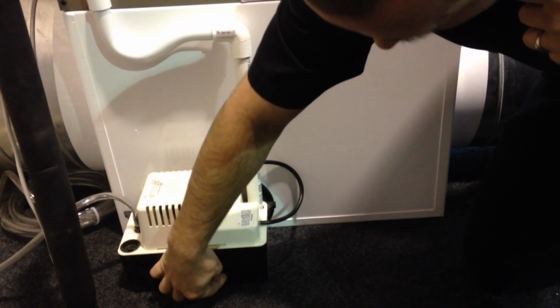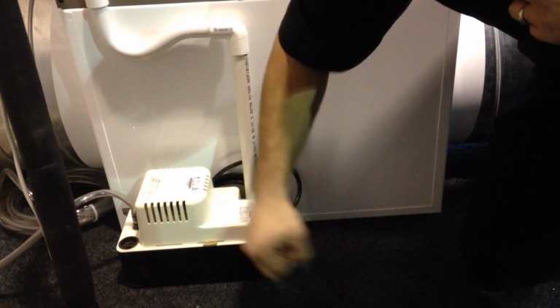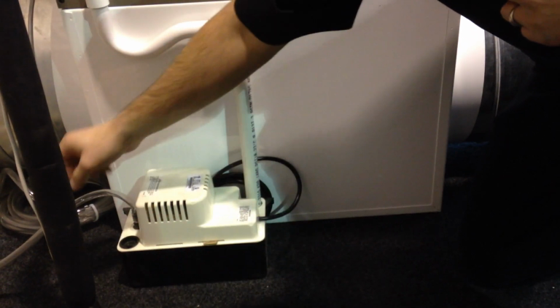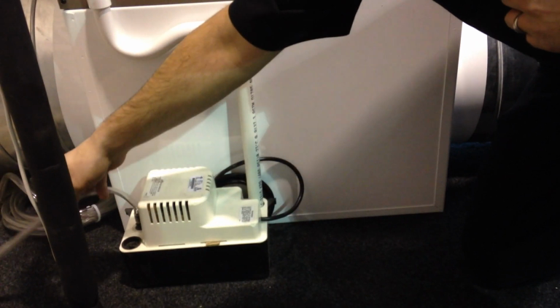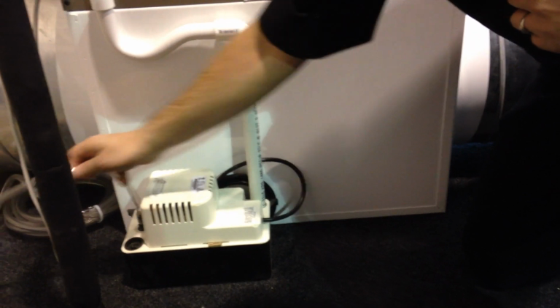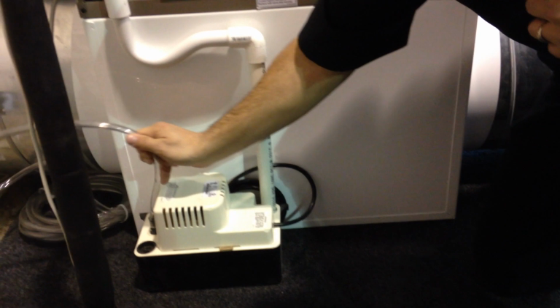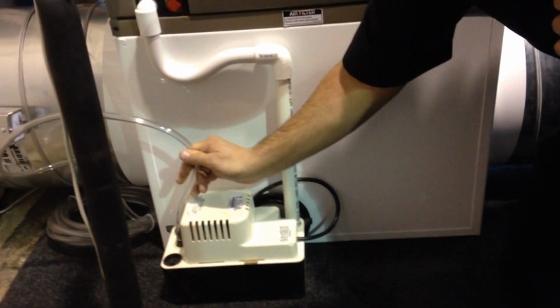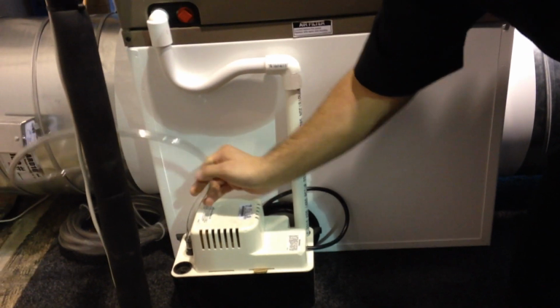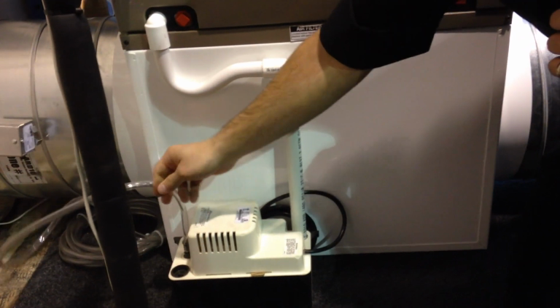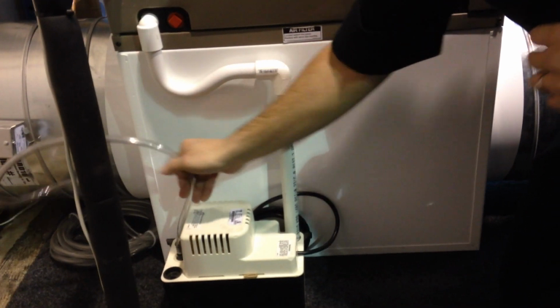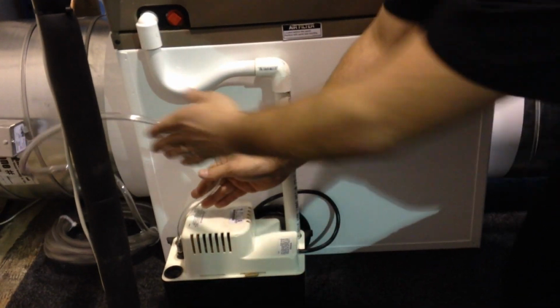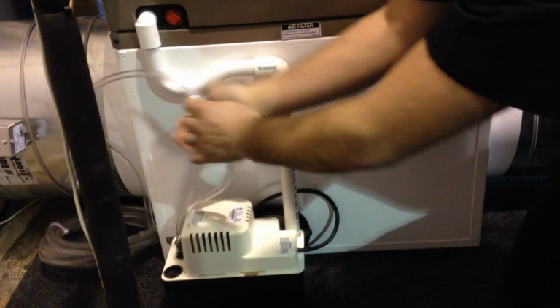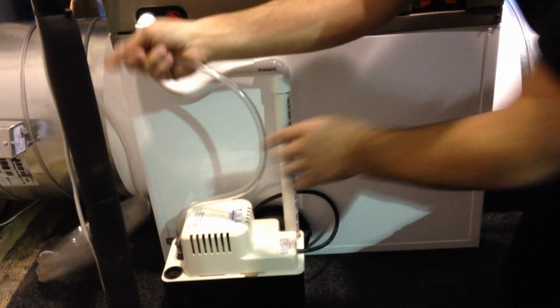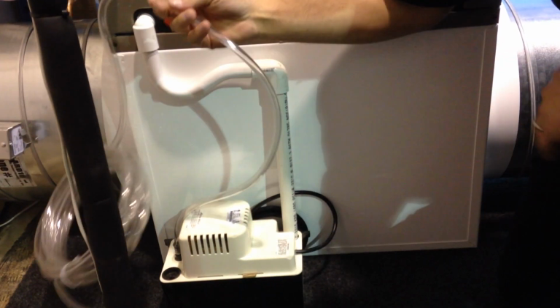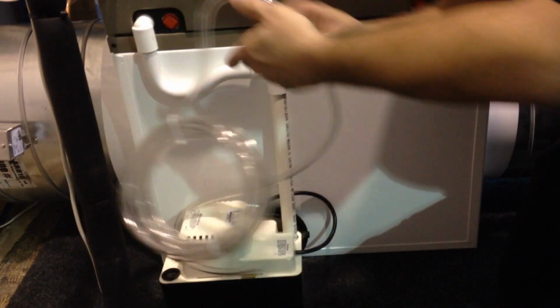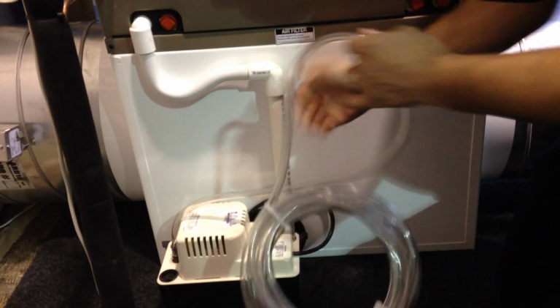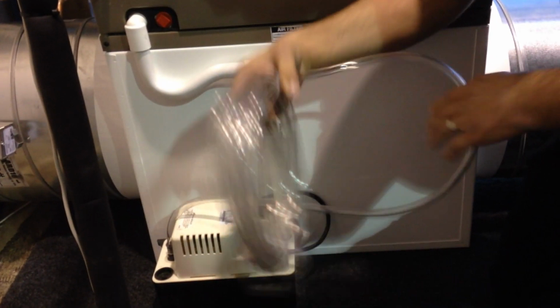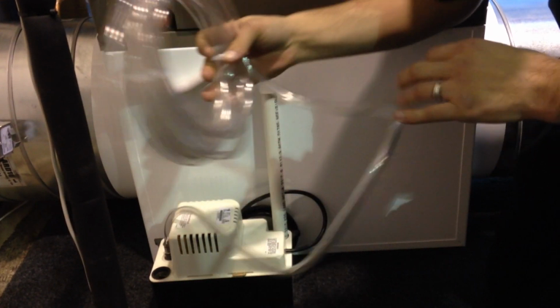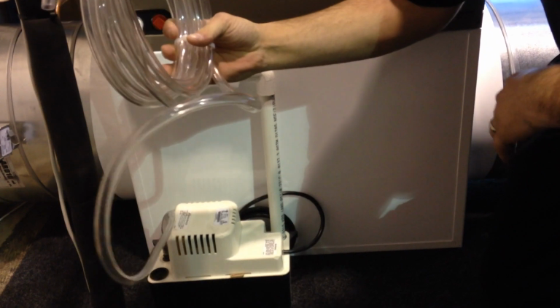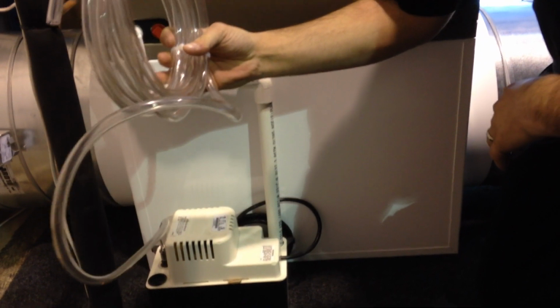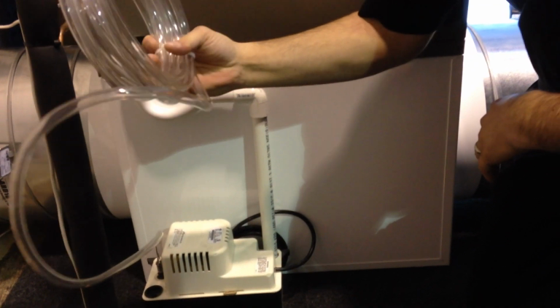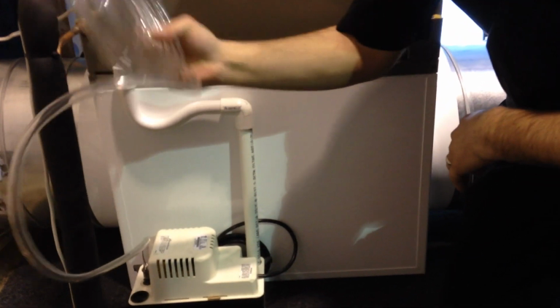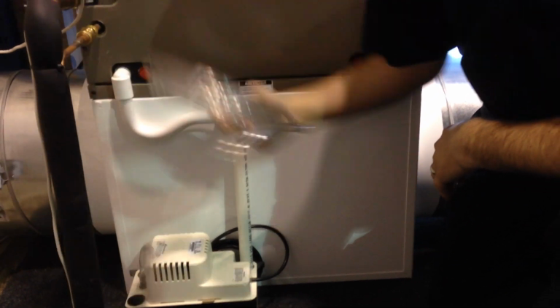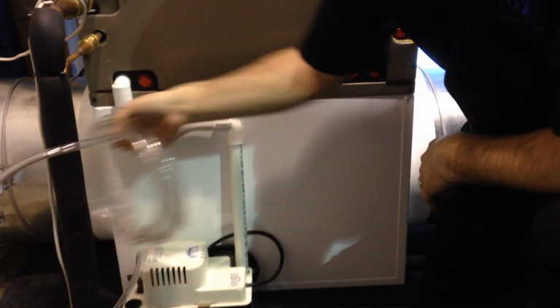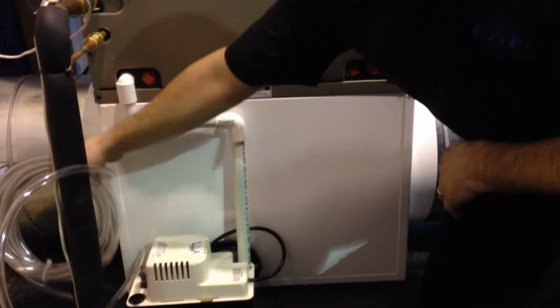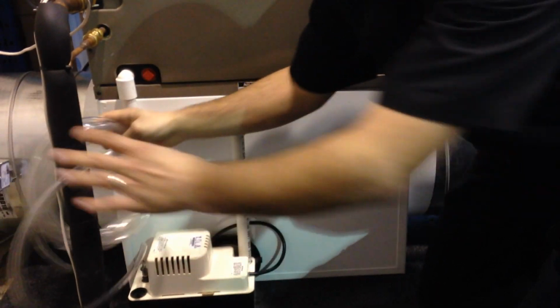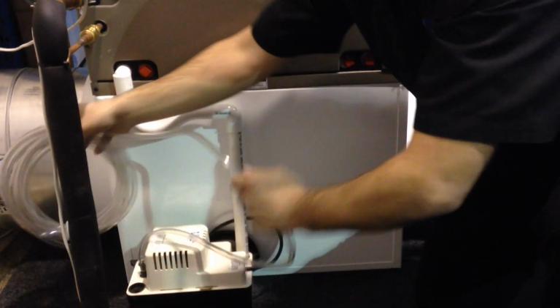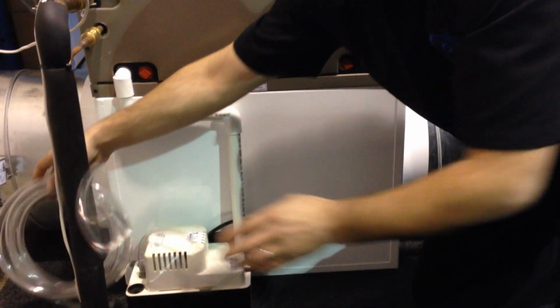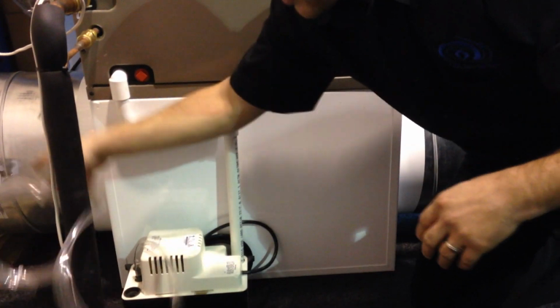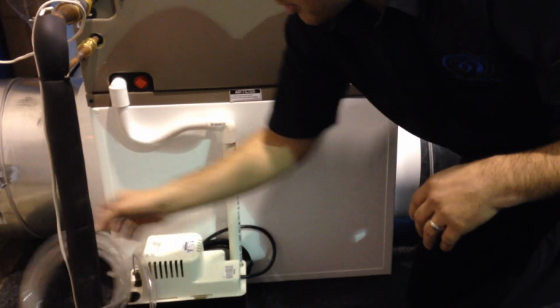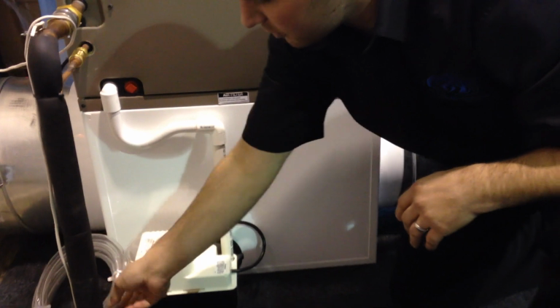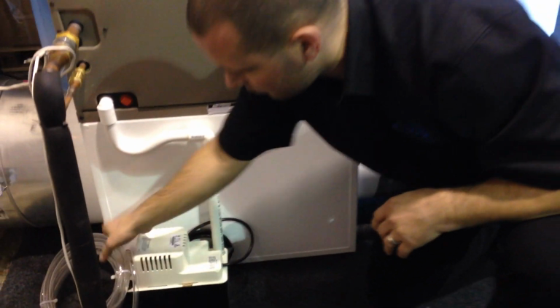The condensate pump has a little float valve. Once it gets a couple inches of water, it'll turn on and pump it anywhere you want it to go. We give you a 20-foot piece of tubing, so you can run it wherever you need — back into a reservoir or down a drain.